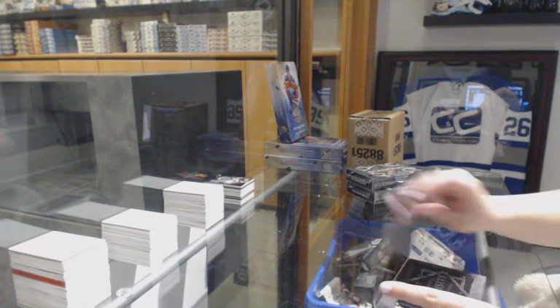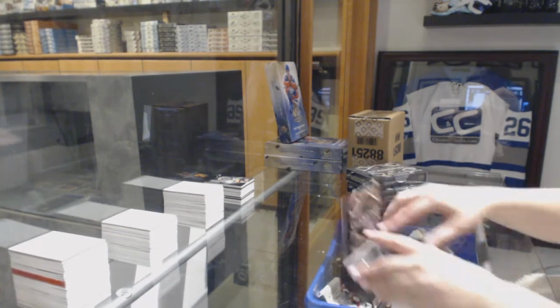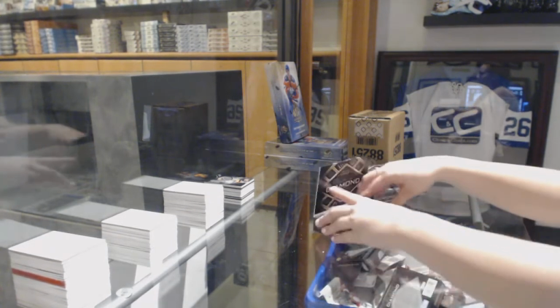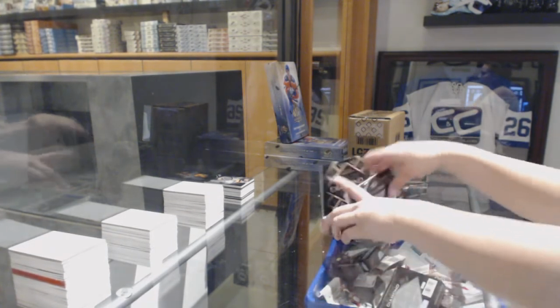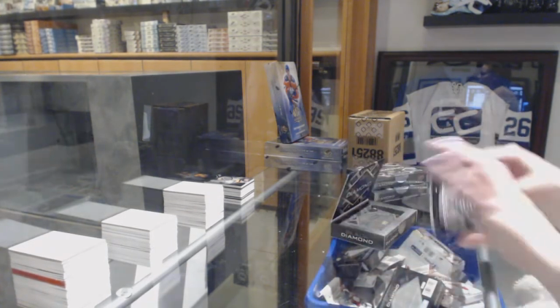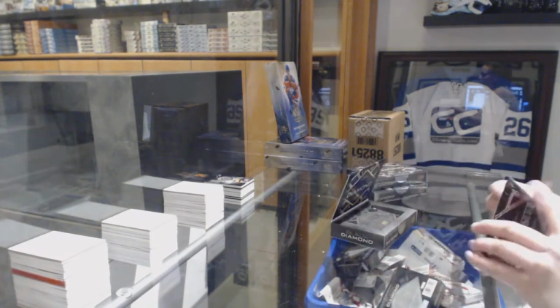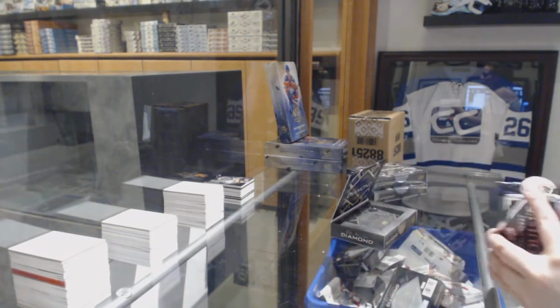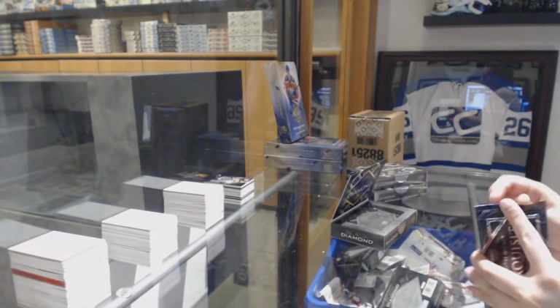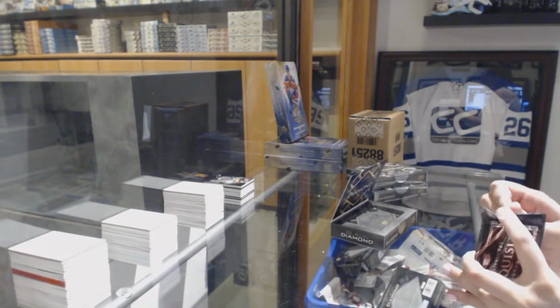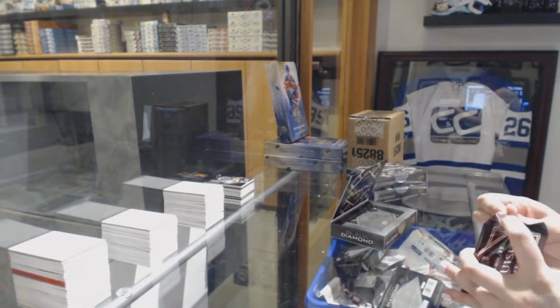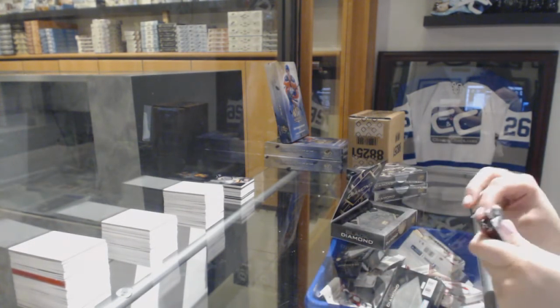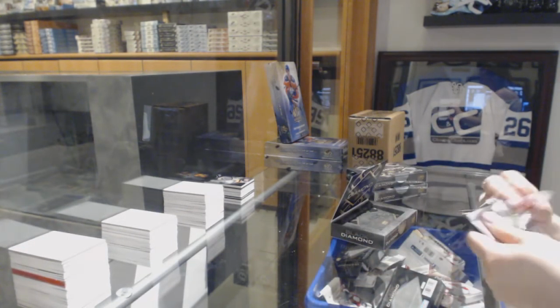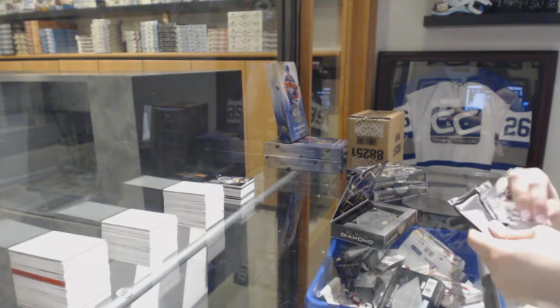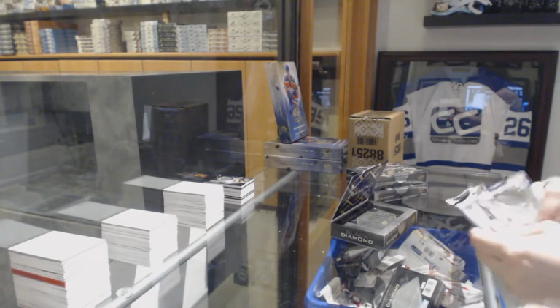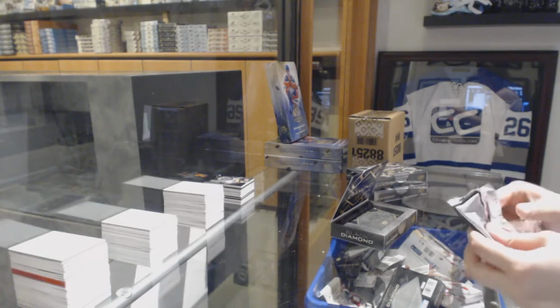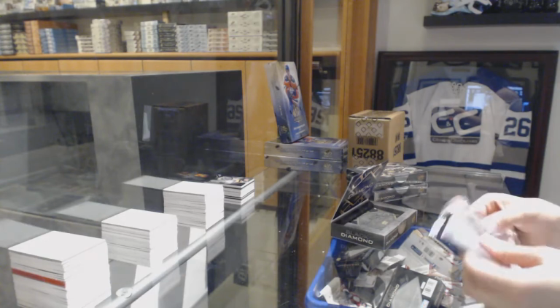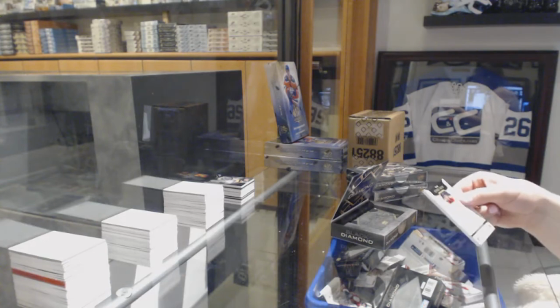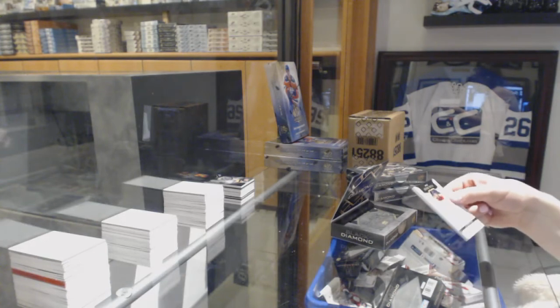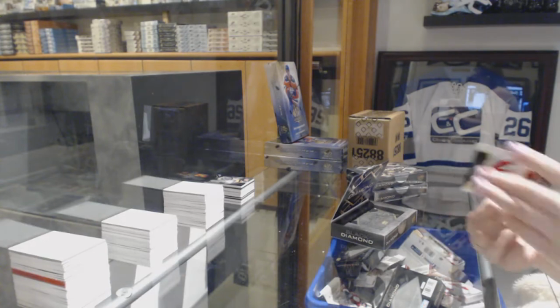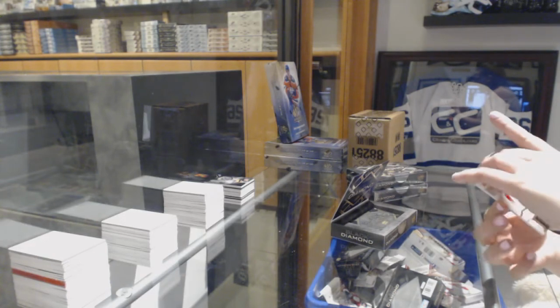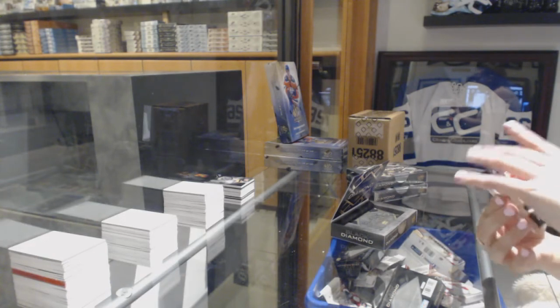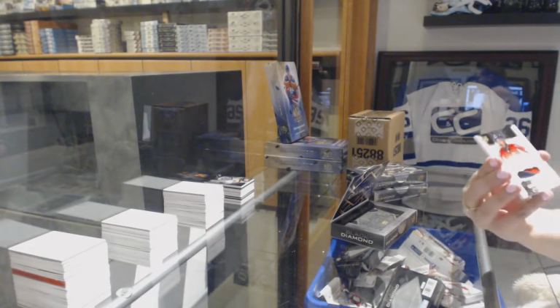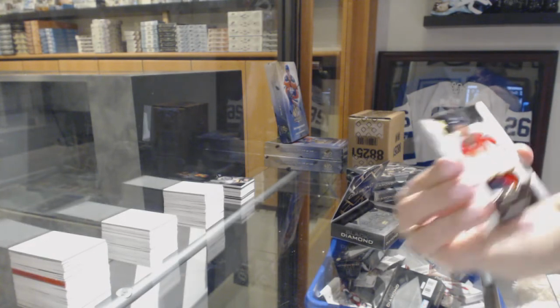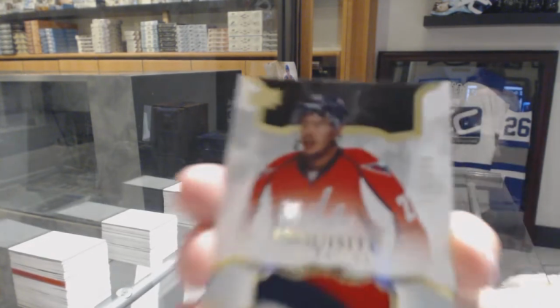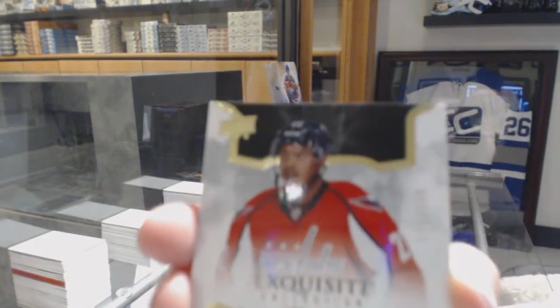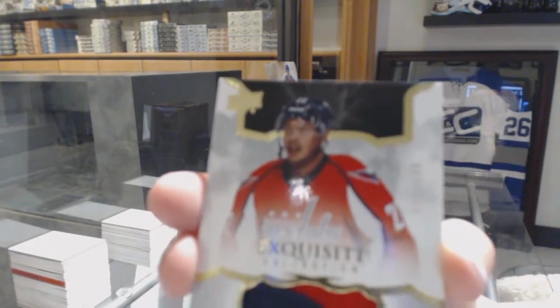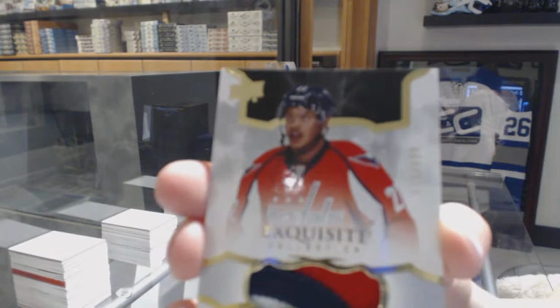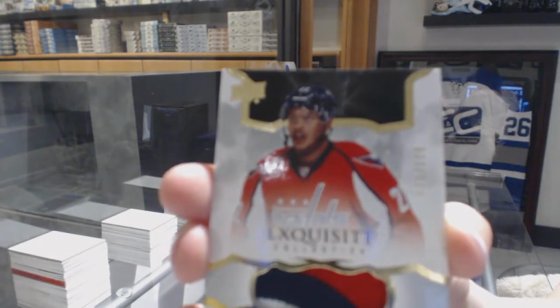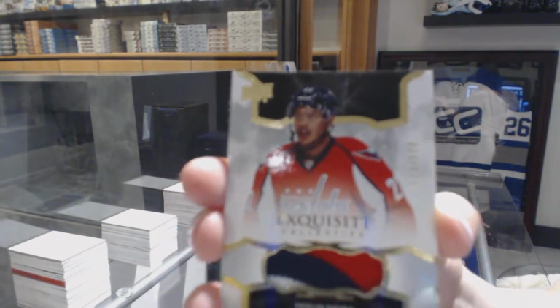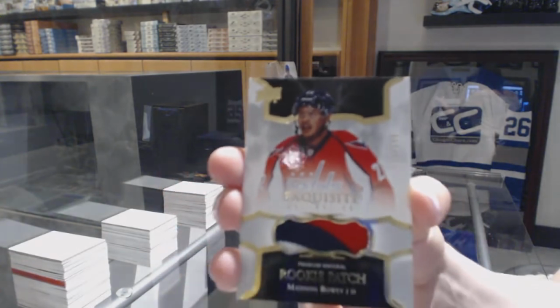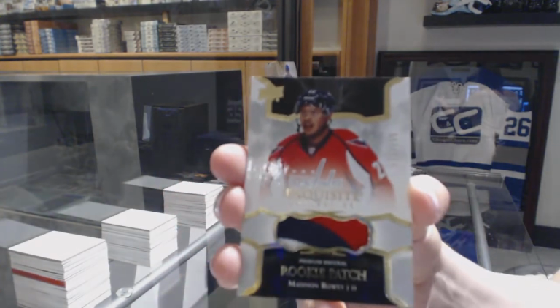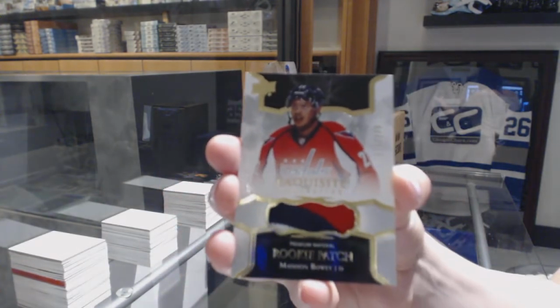This is the good one, I feel good about this pack. We've got a rookie patch, three-color, number to 299, Madison Bowie.